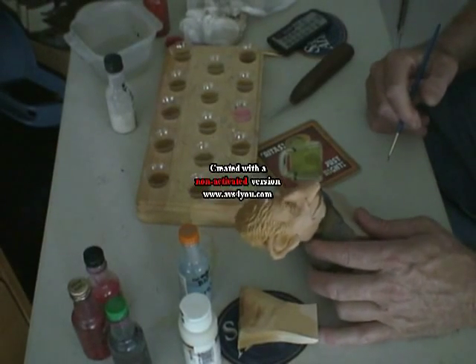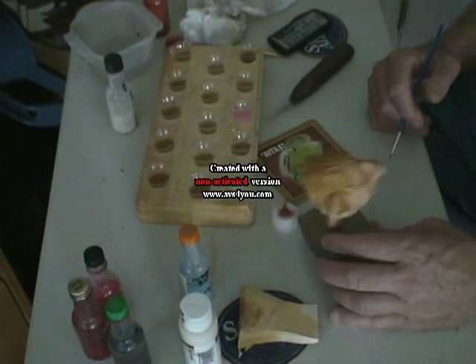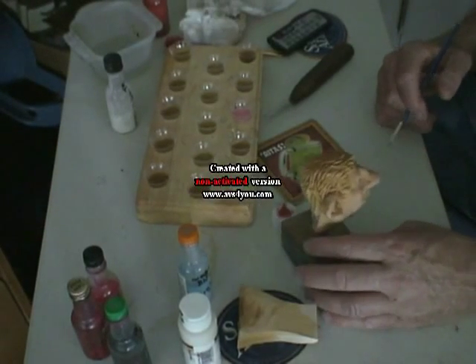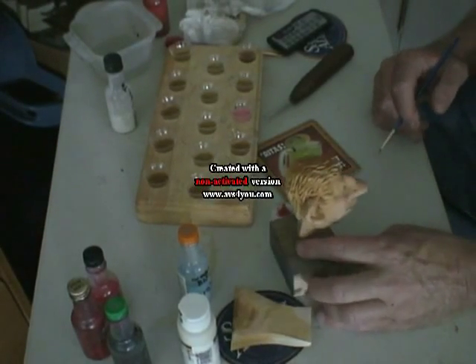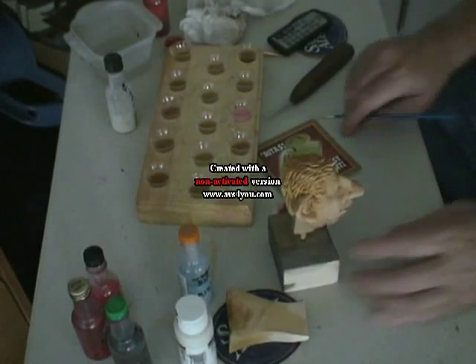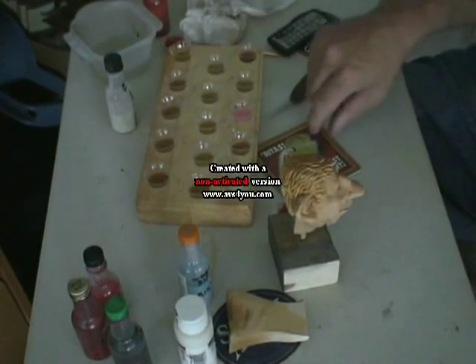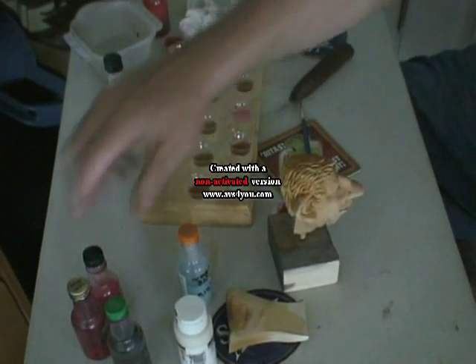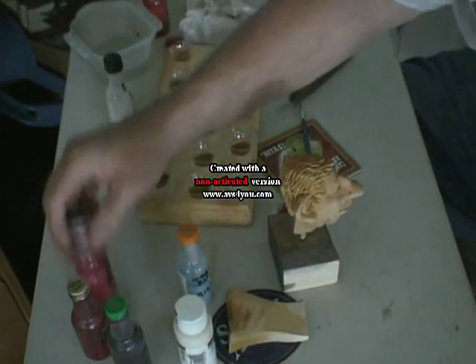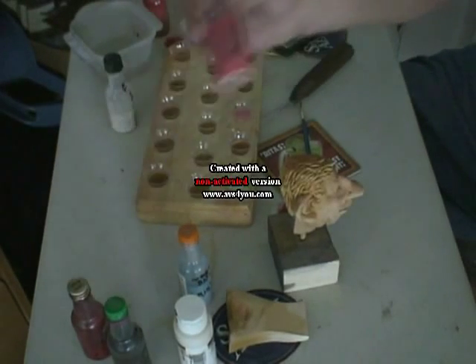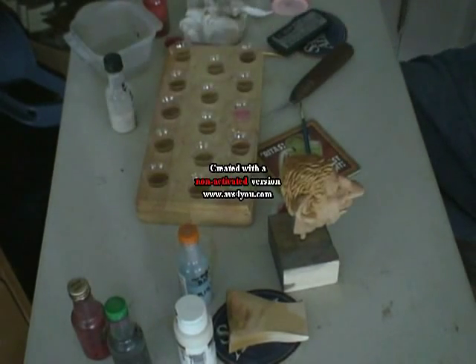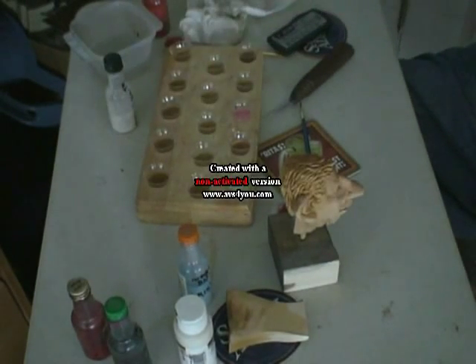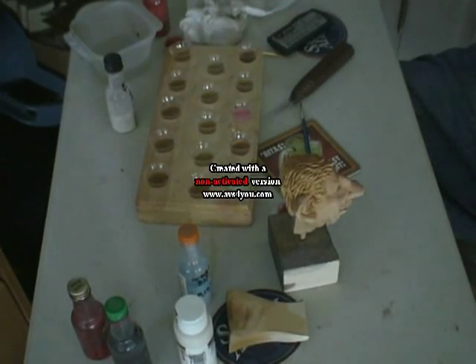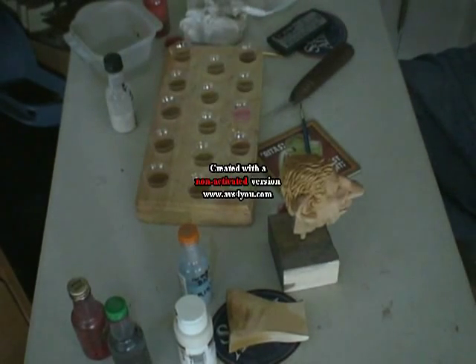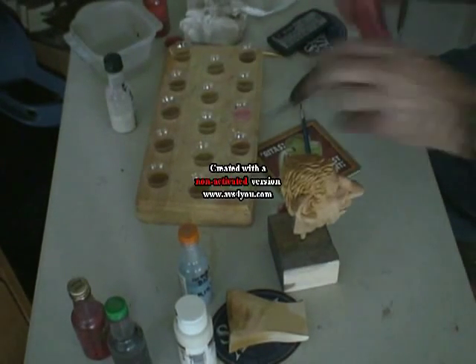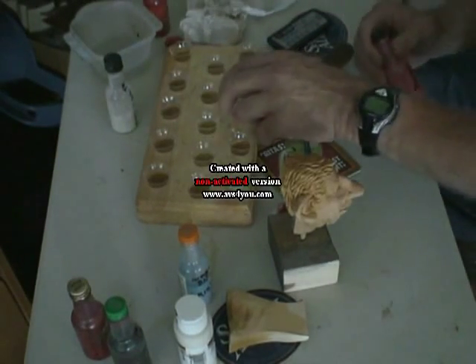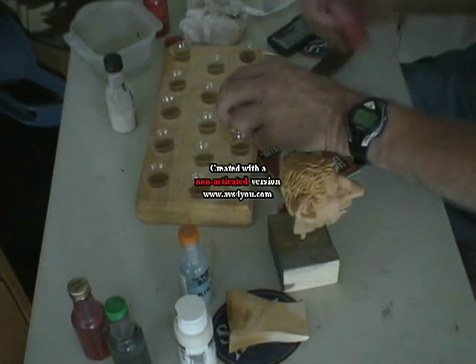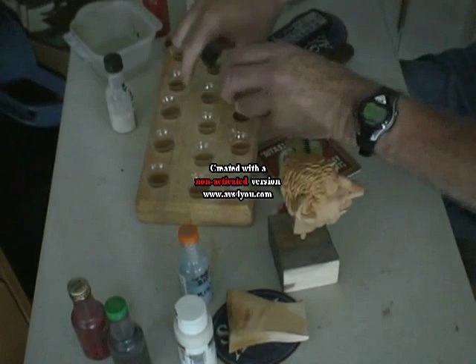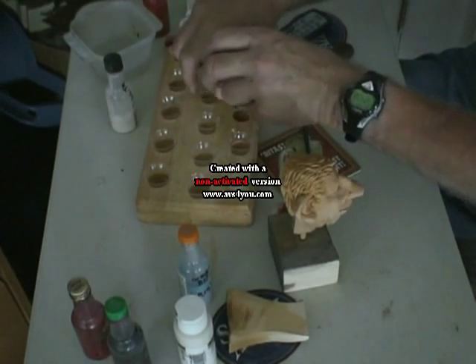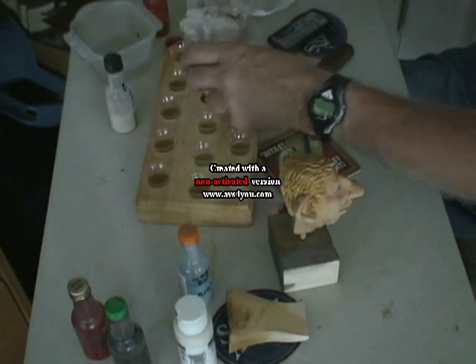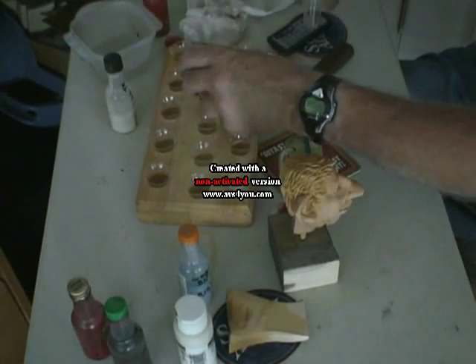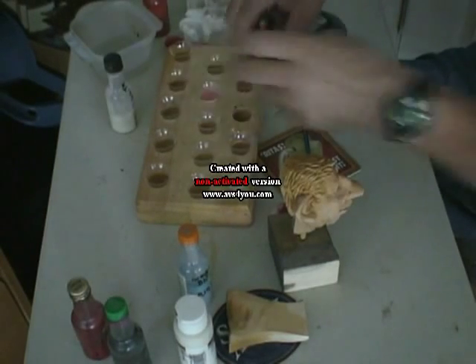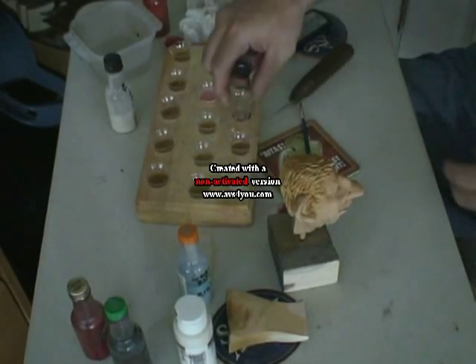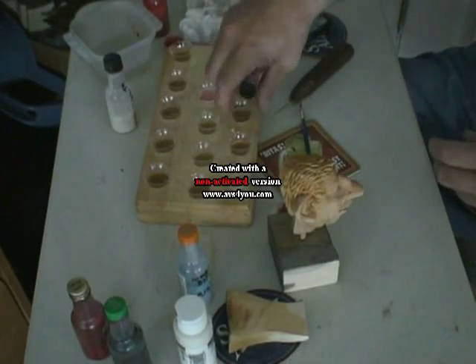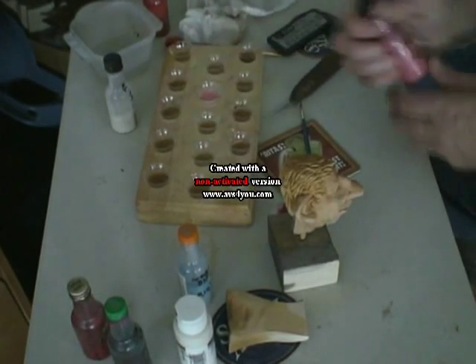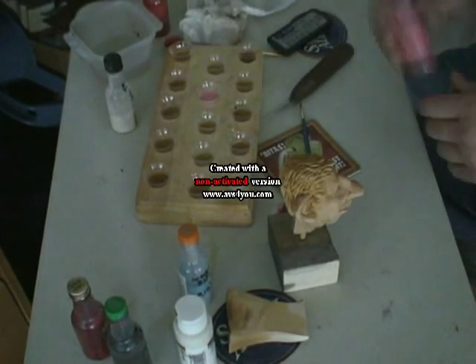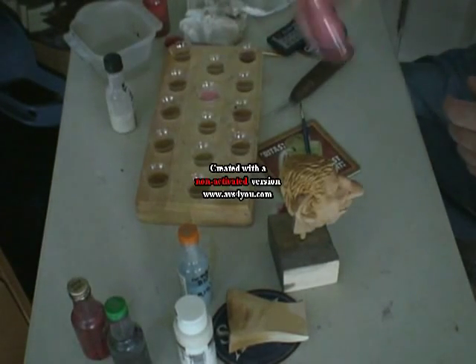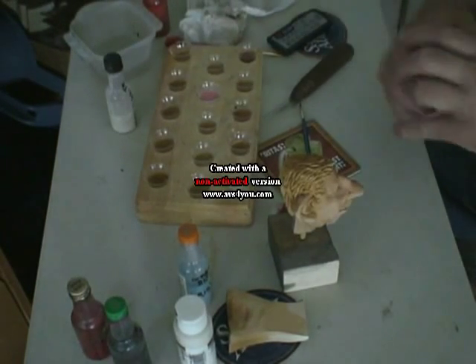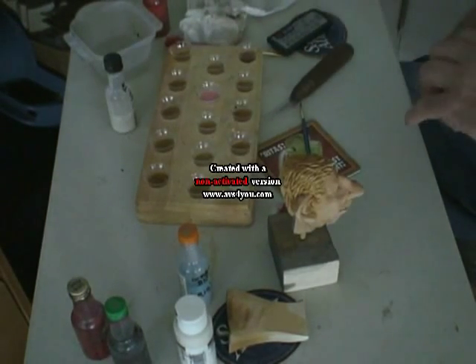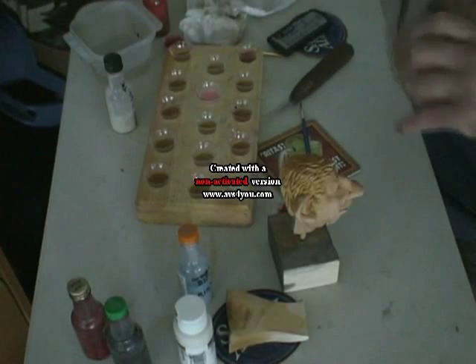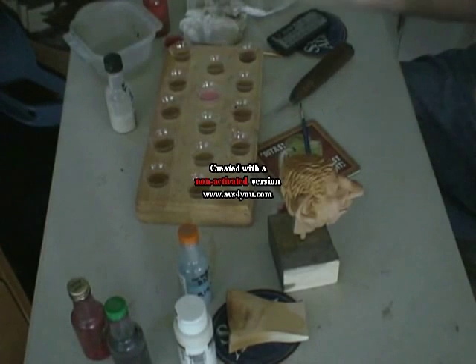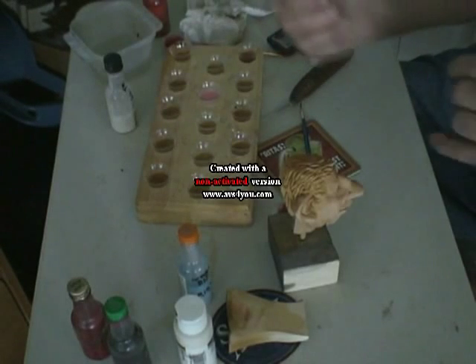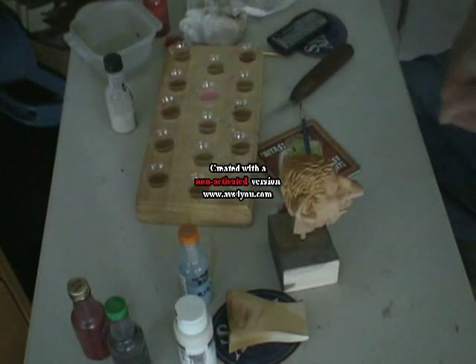I'm going to put some rouge on and I have different kinds of rouge. I got a lighter rouge here. I'm going to move this one back so I don't get it. Put some here and I'll put a little rouge in one of these. Always shake it up real good.